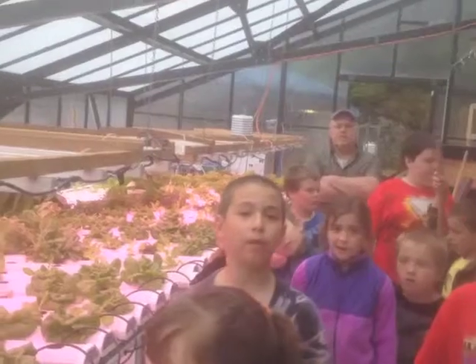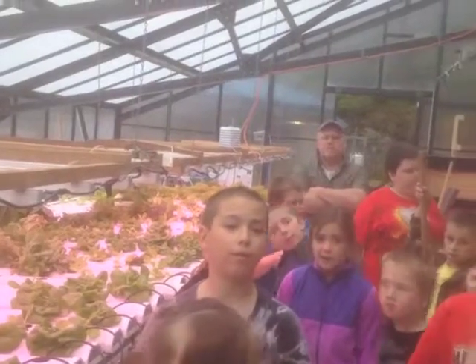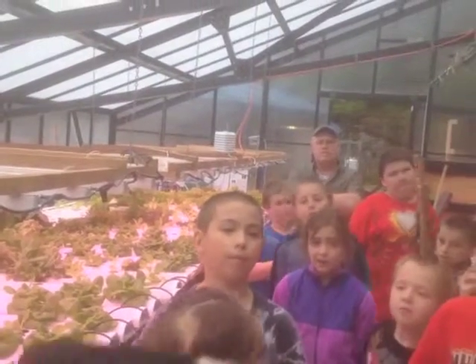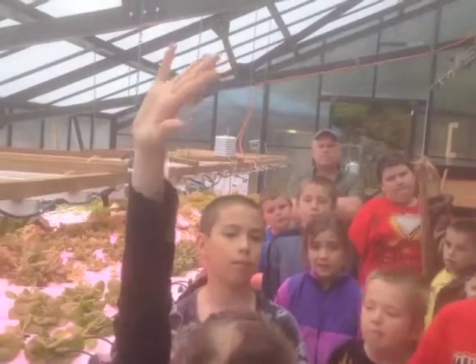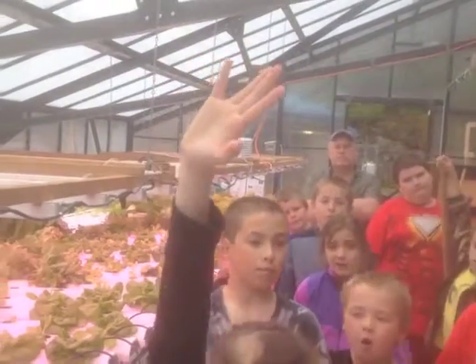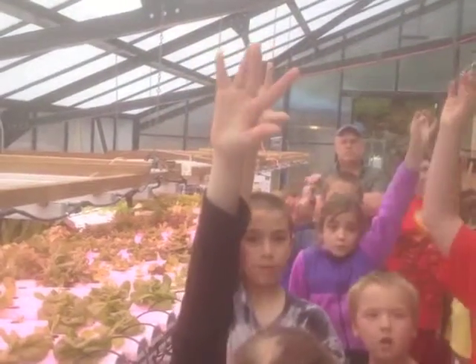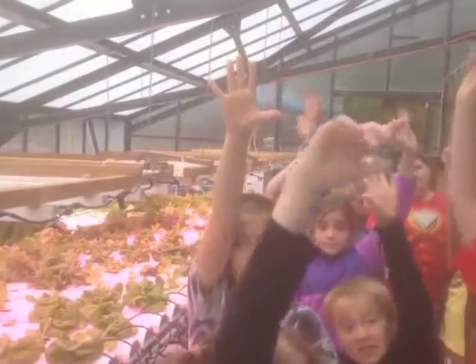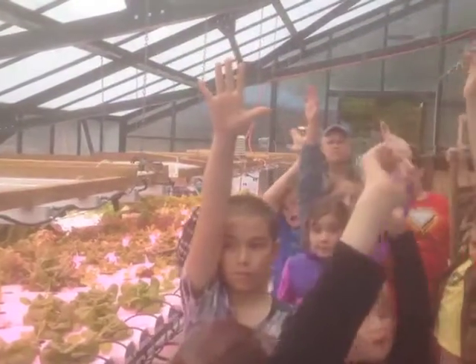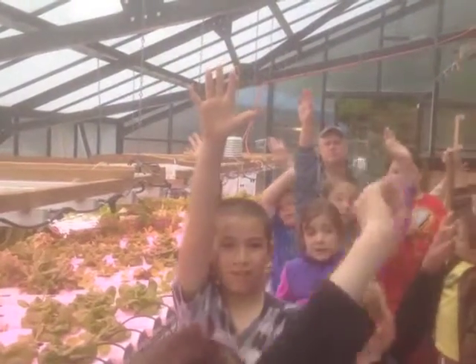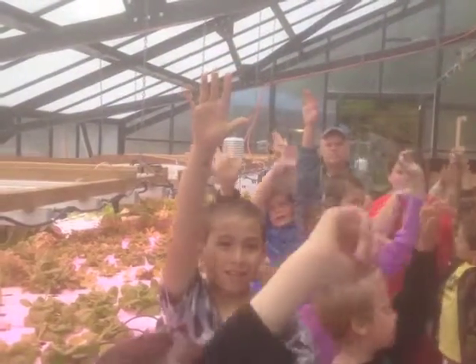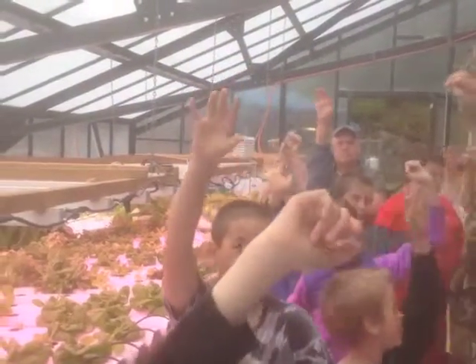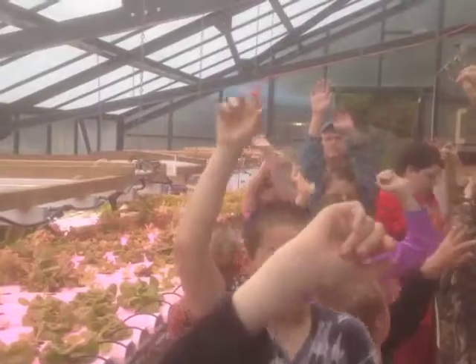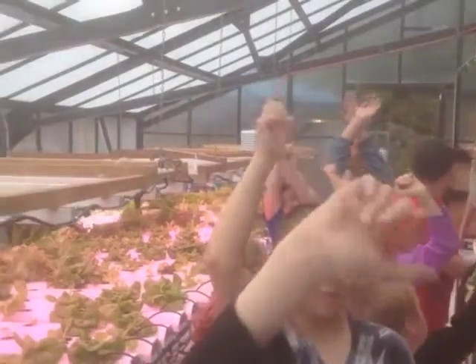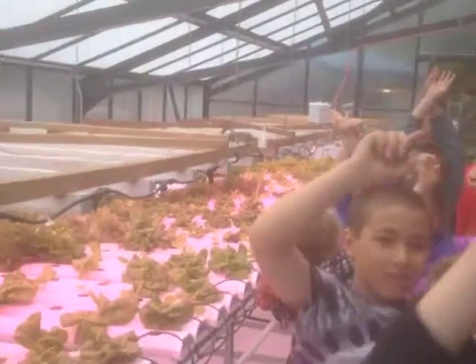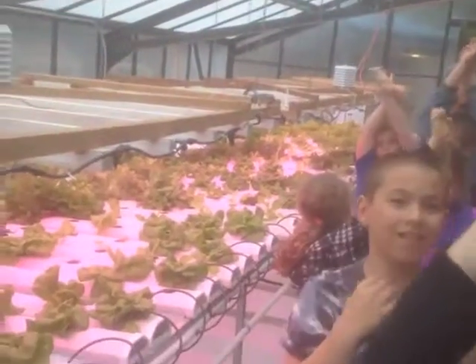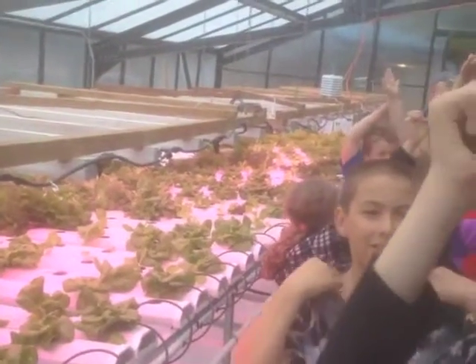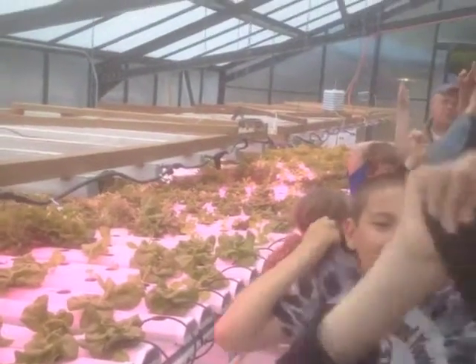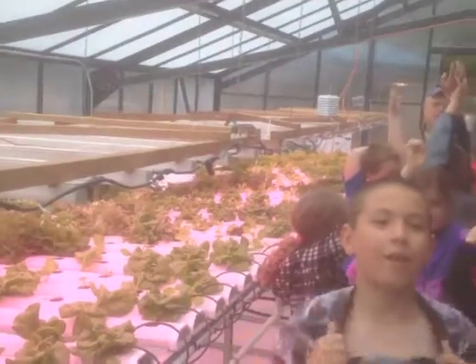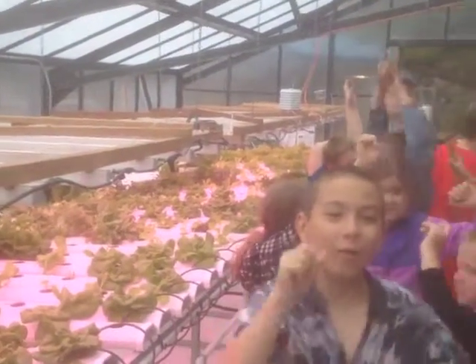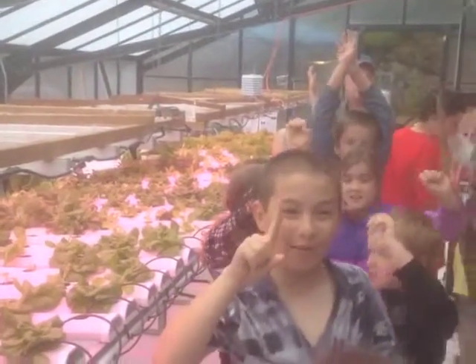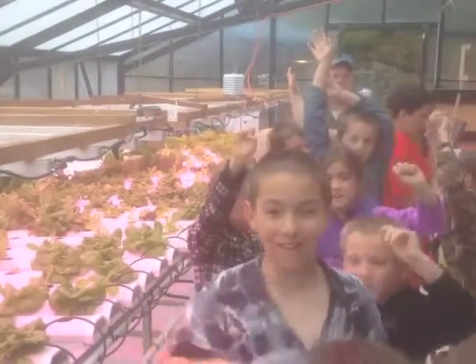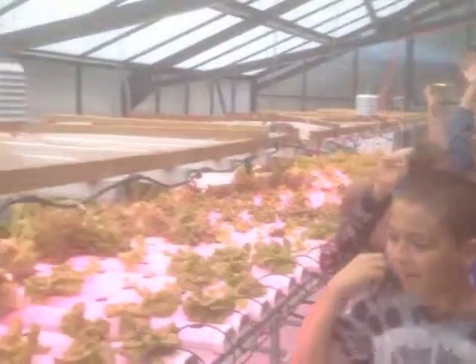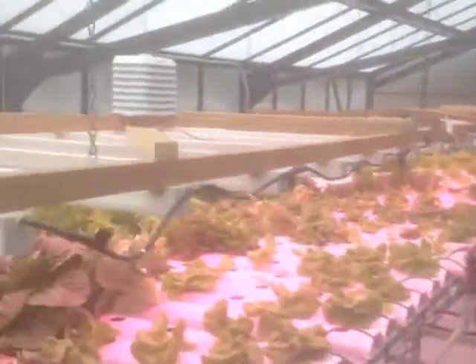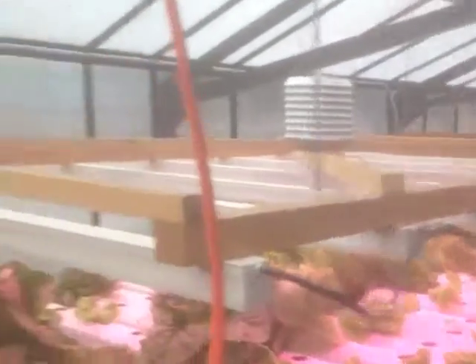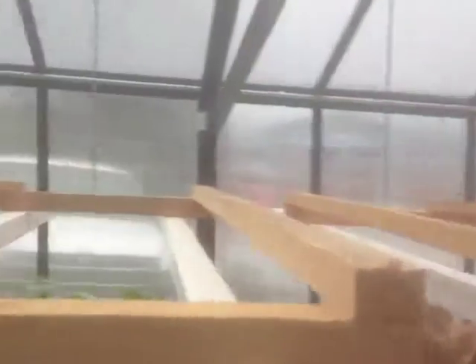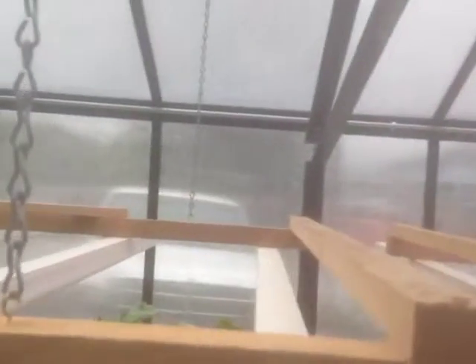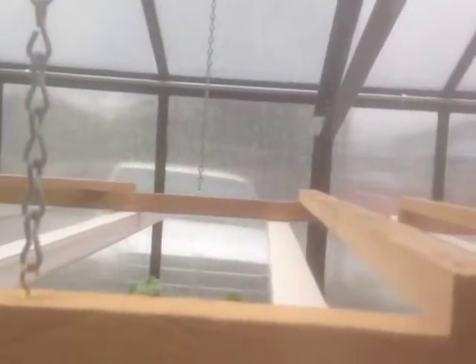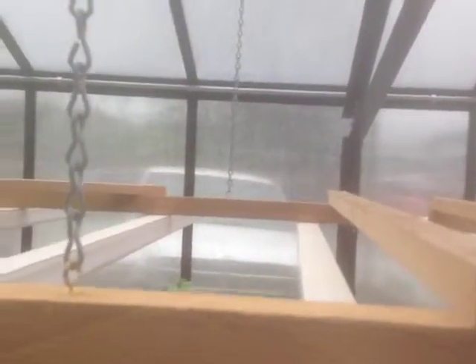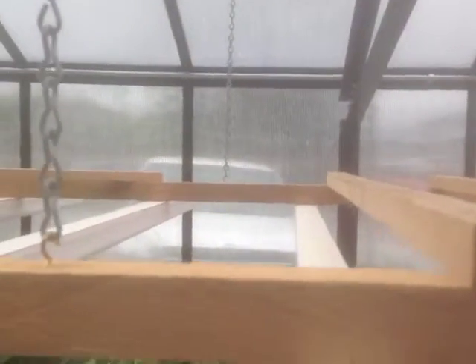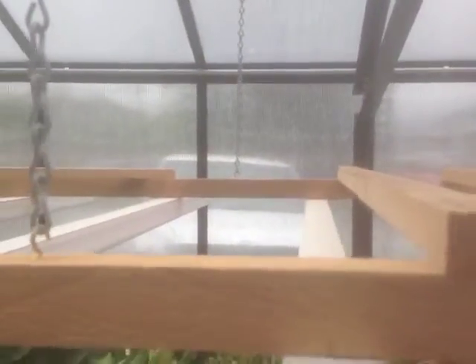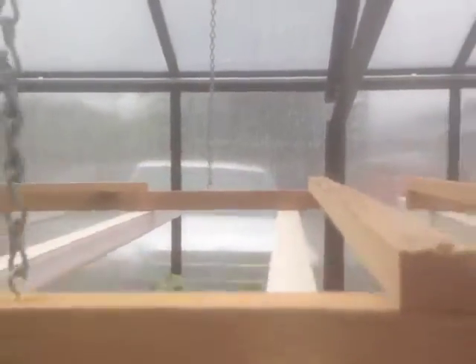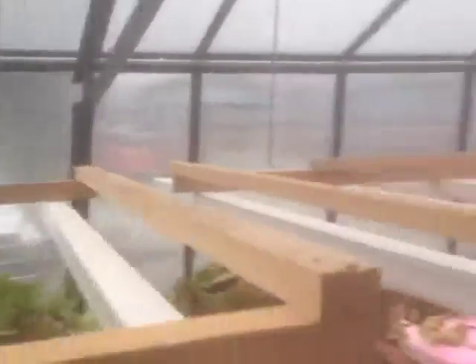How many of you guys like lettuce? You like lettuce? Awesome! Why don't you take this and munch down on it just for fun.